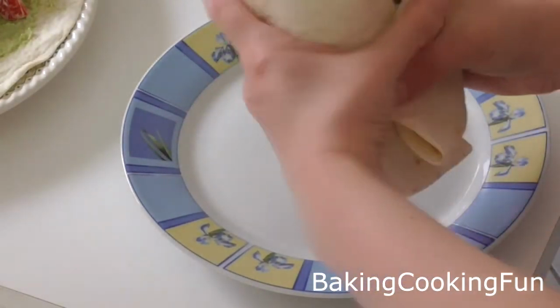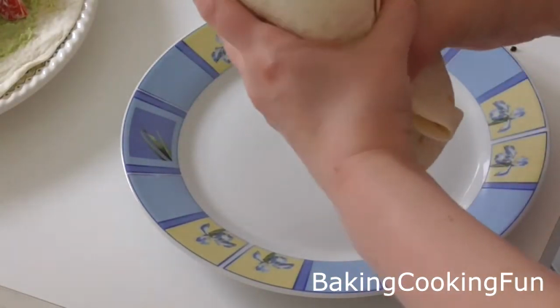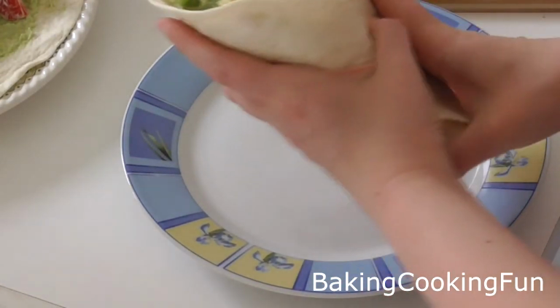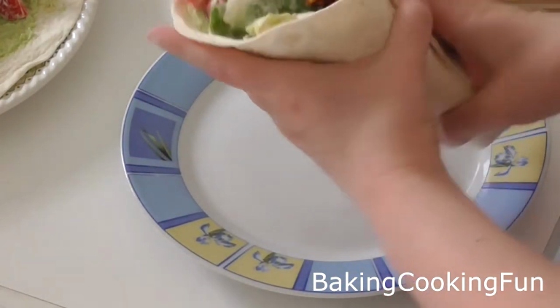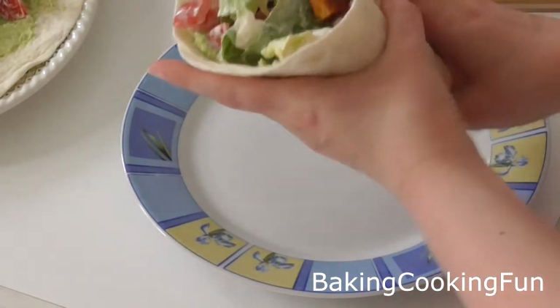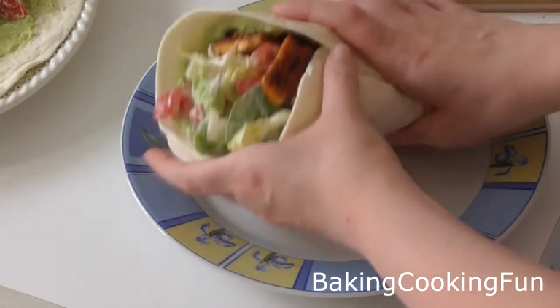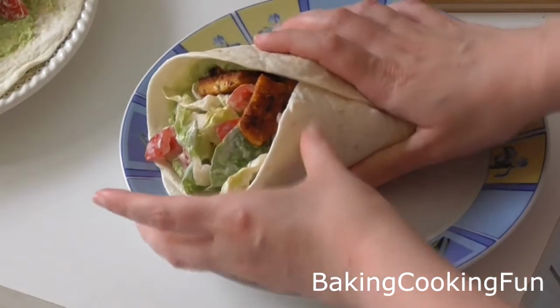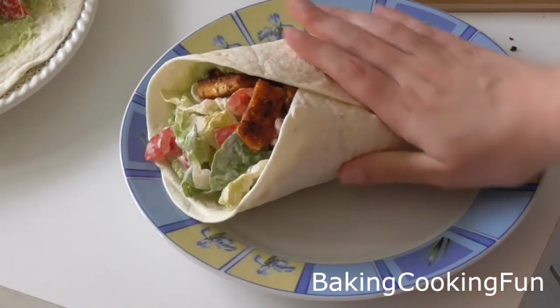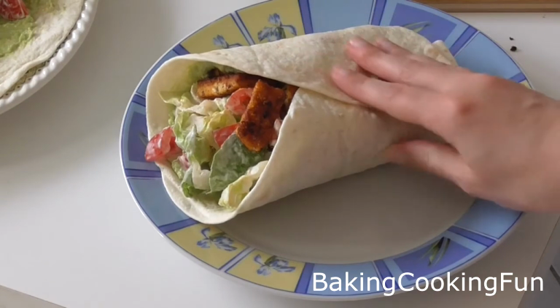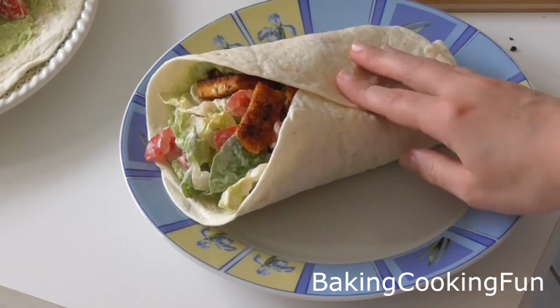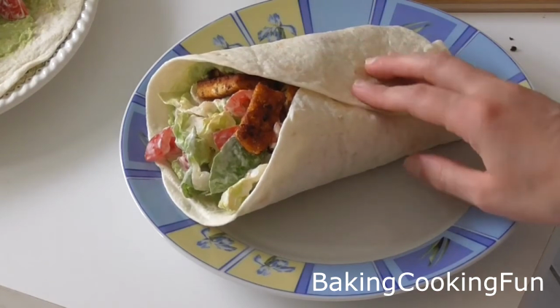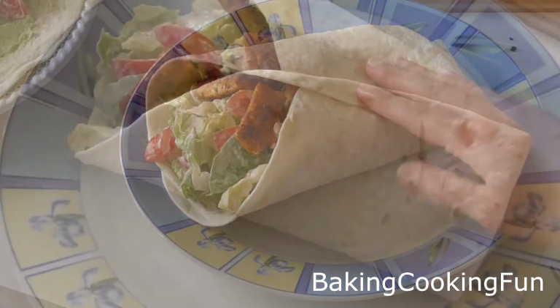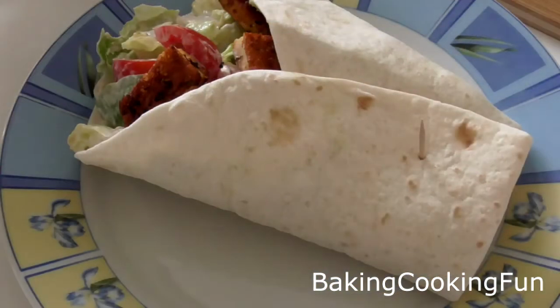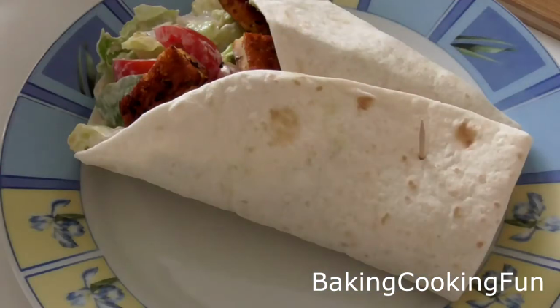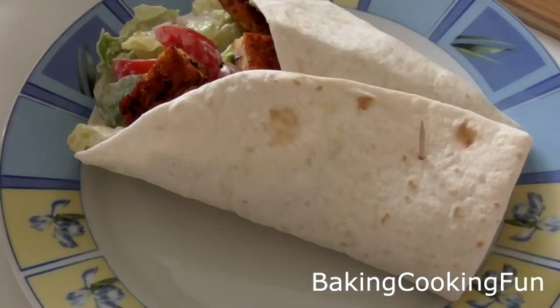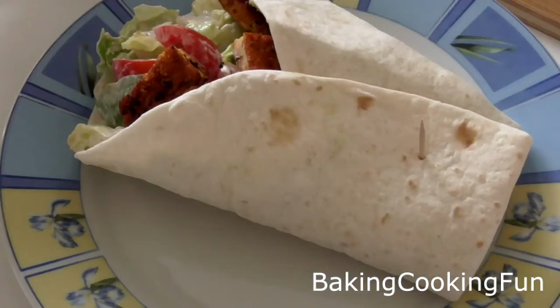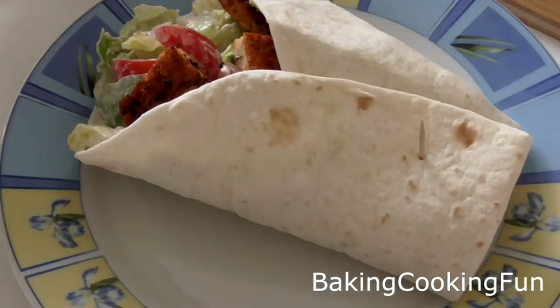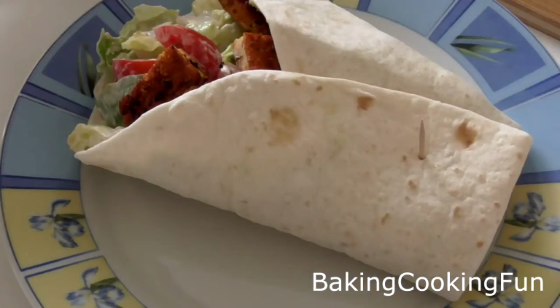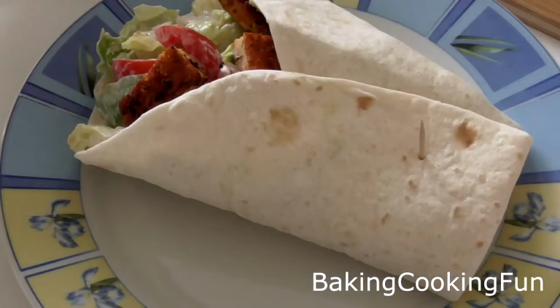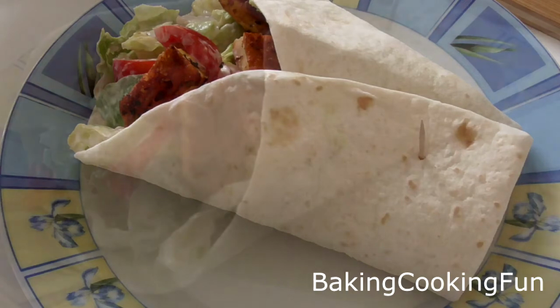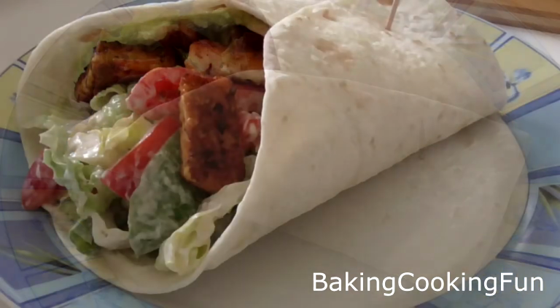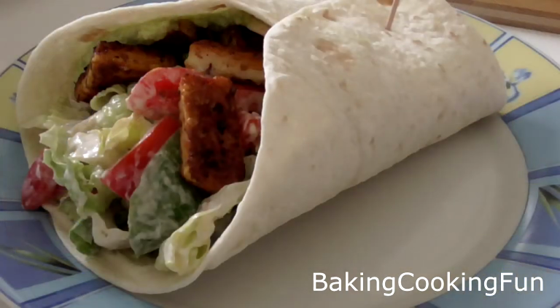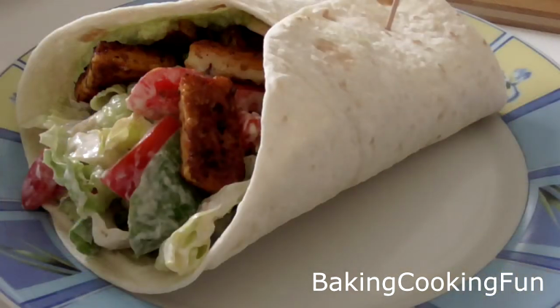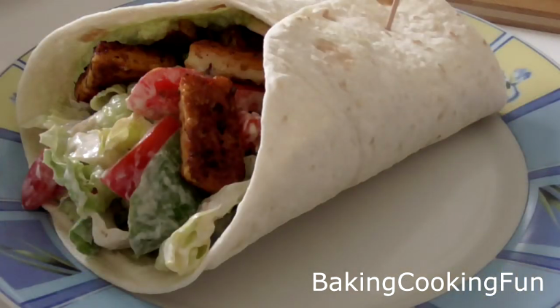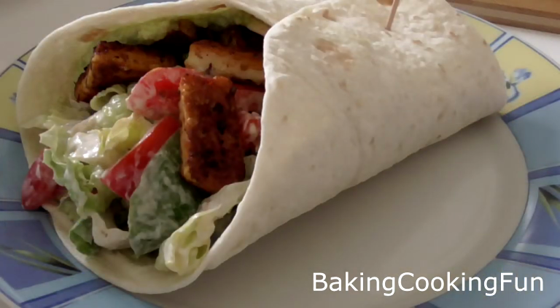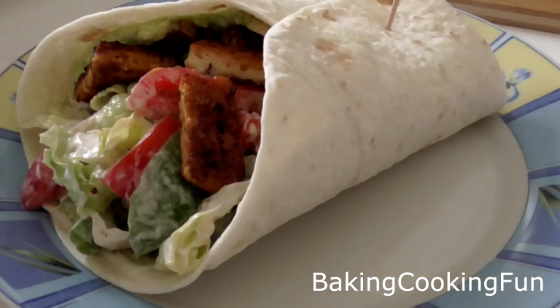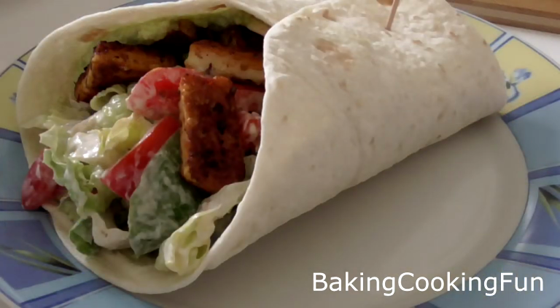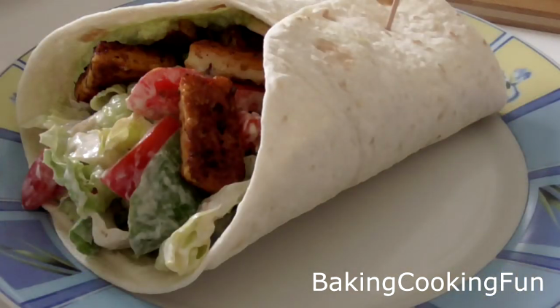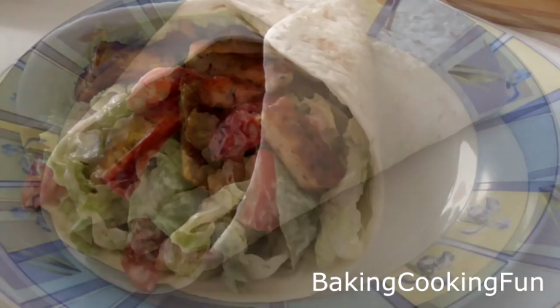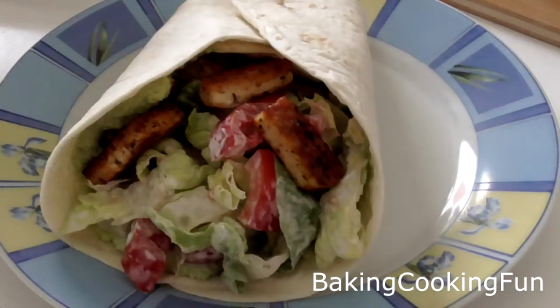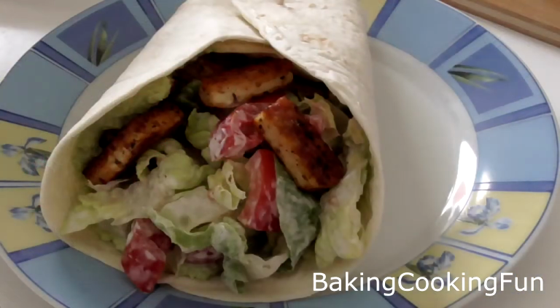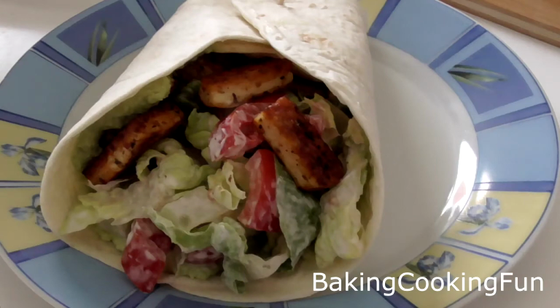So this is, as I said, one of my absolute favorite recipes of all time. I hope you give it a try. It's nice and fresh but it also has an amazing taste because of the grilled cheese. Give it a try and I'll talk to you soon. Bye!